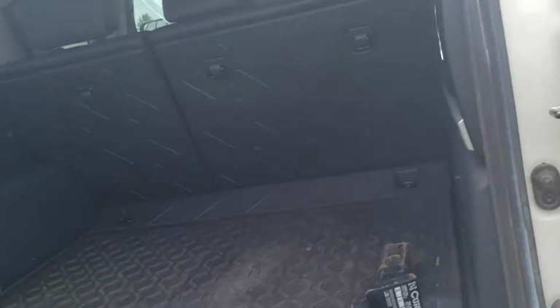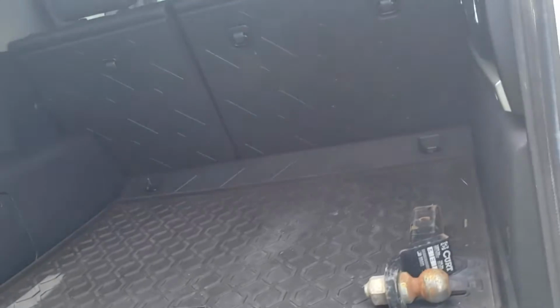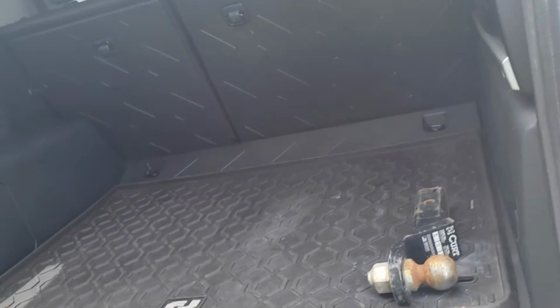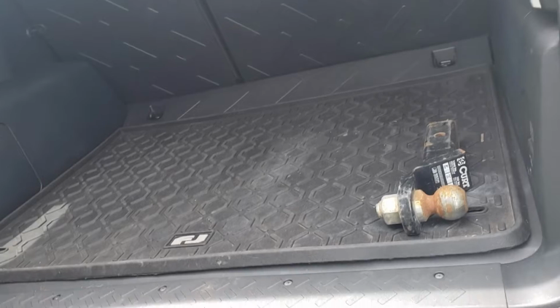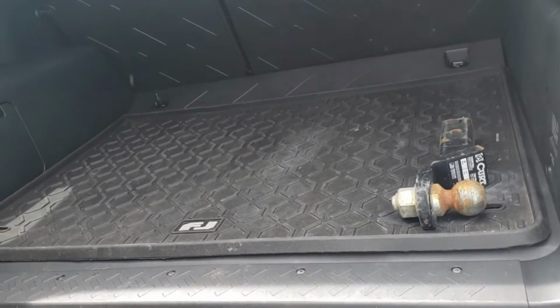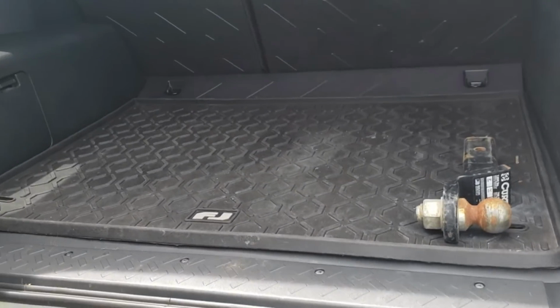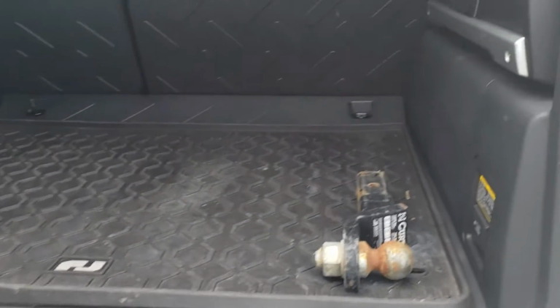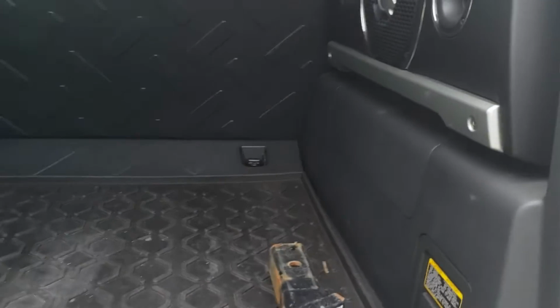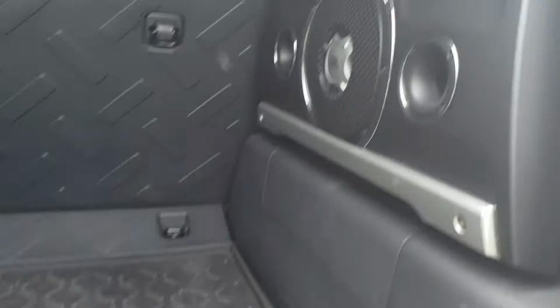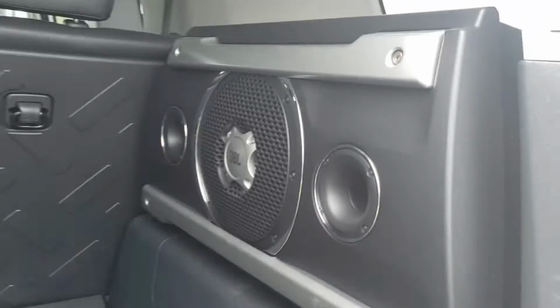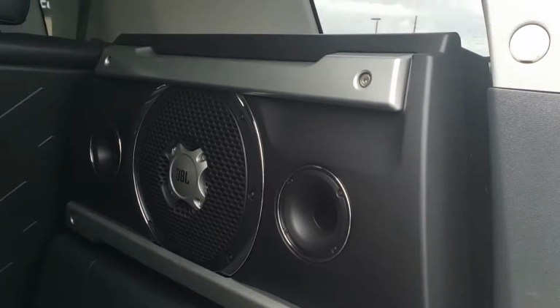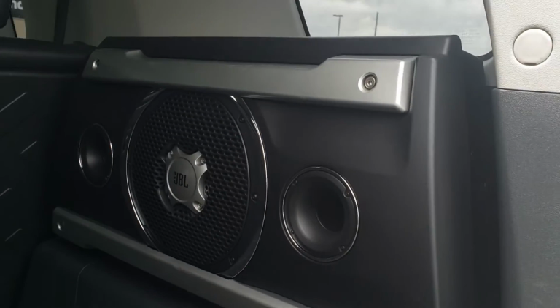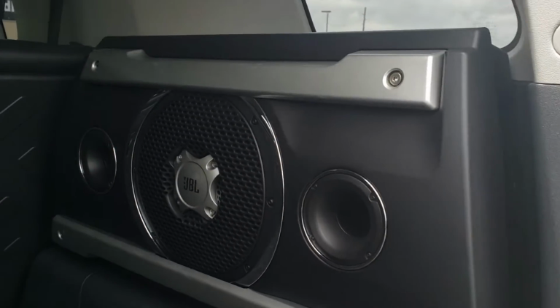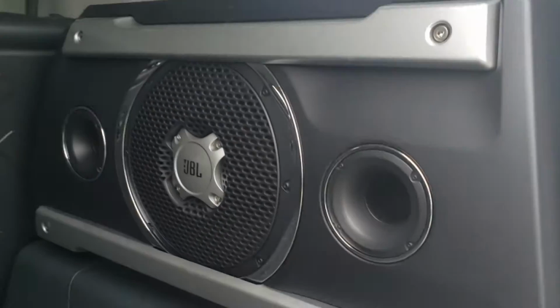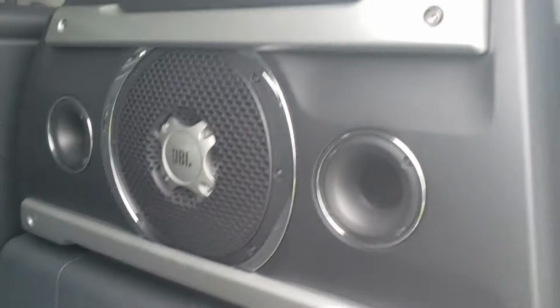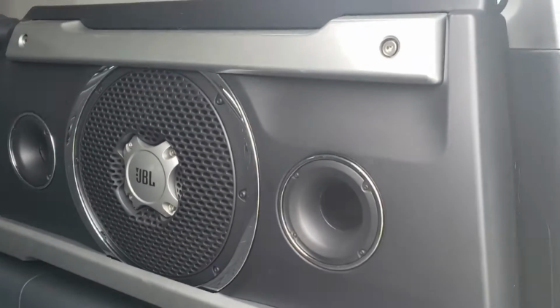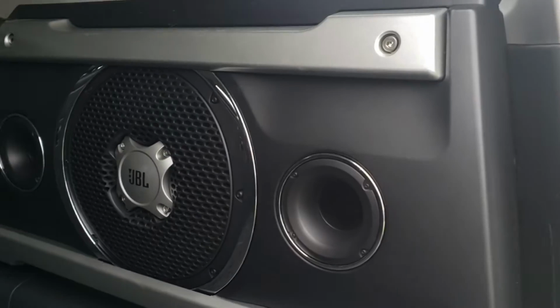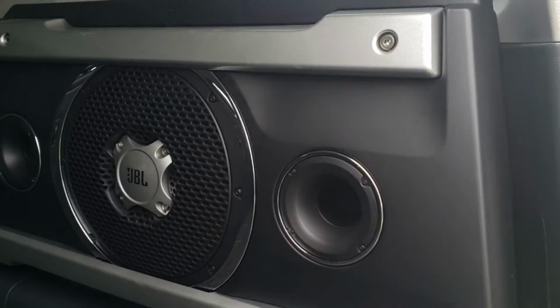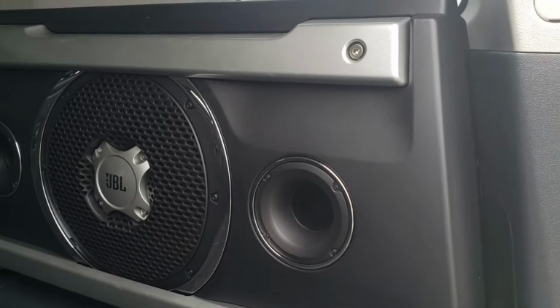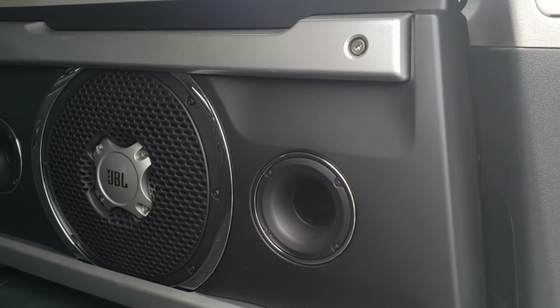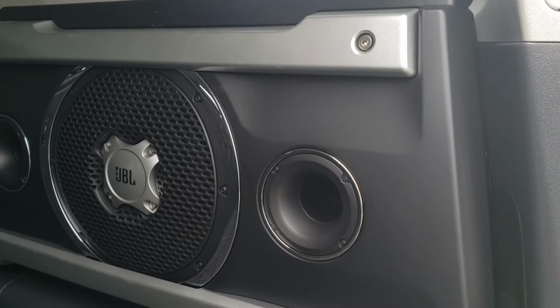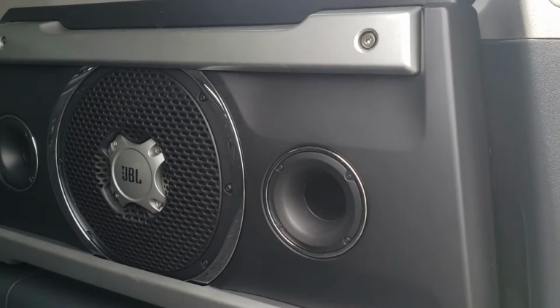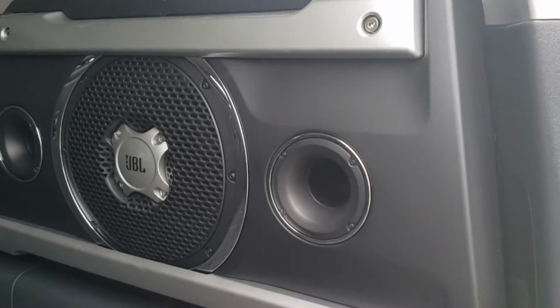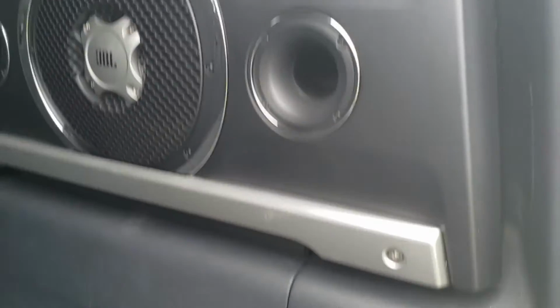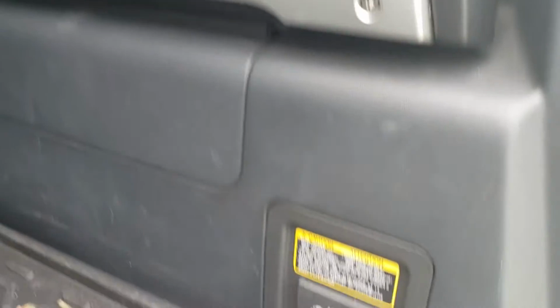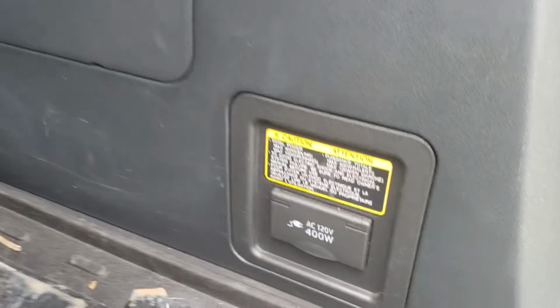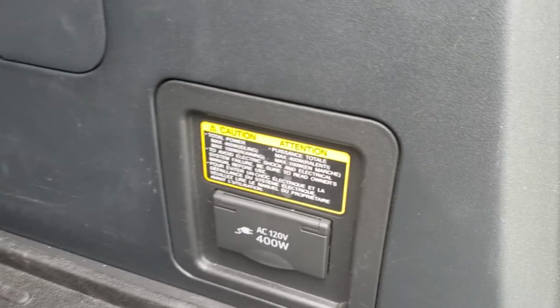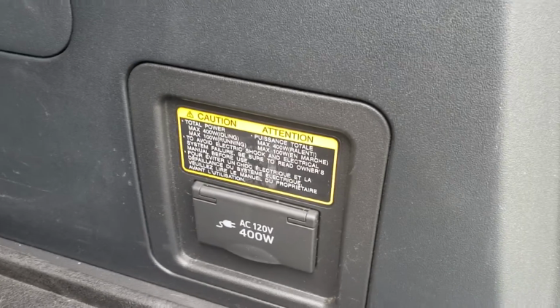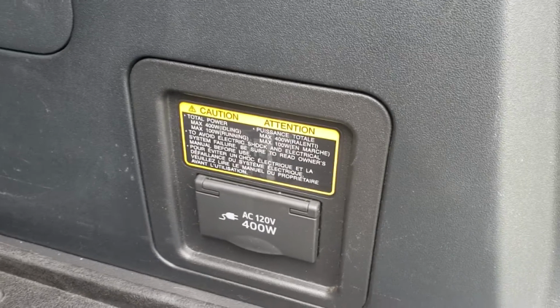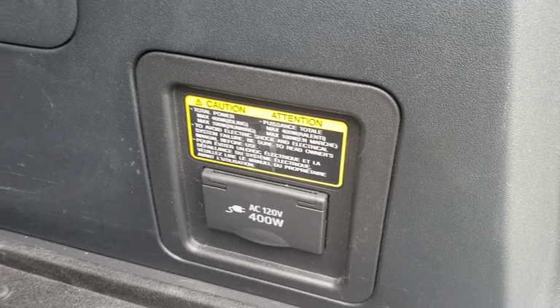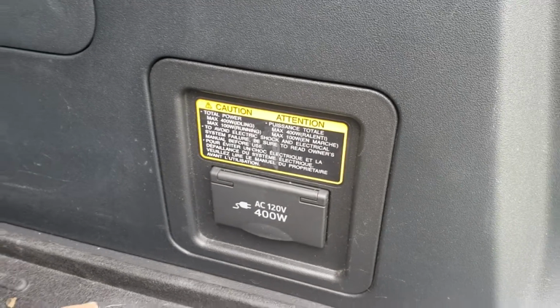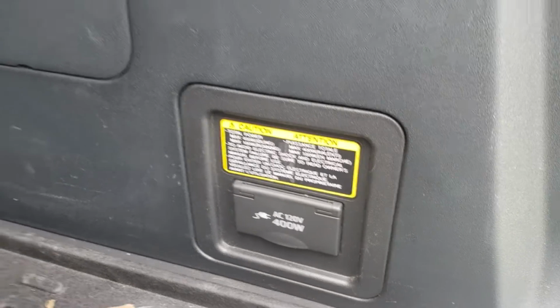Also part of this package is the premium audio, so you get the JBL speakers. That's one thing mine doesn't have that I wish it did. In addition to that, there's a power outlet down there.